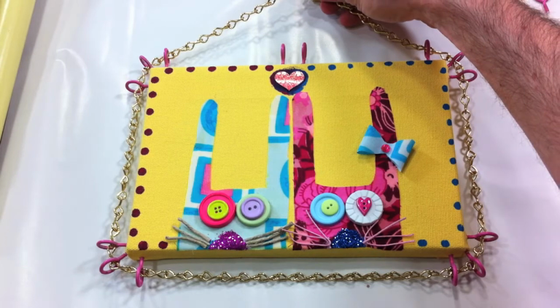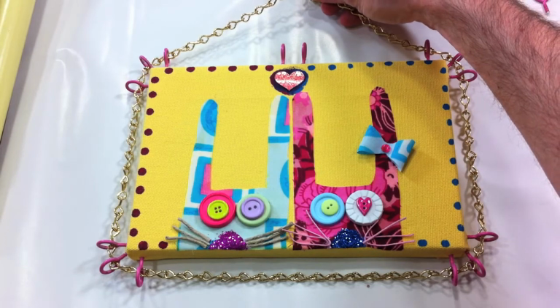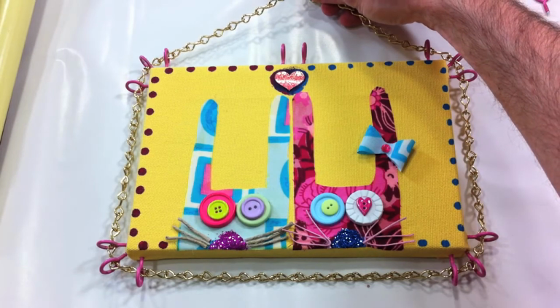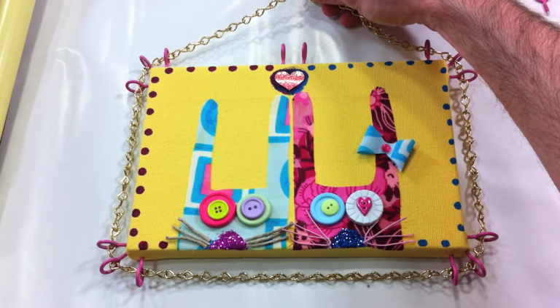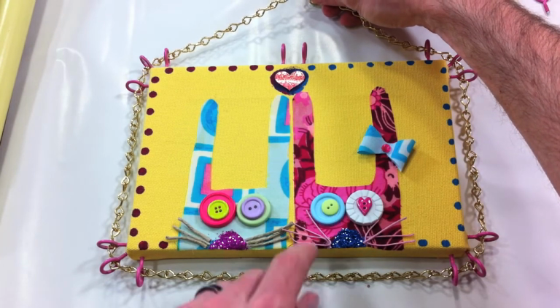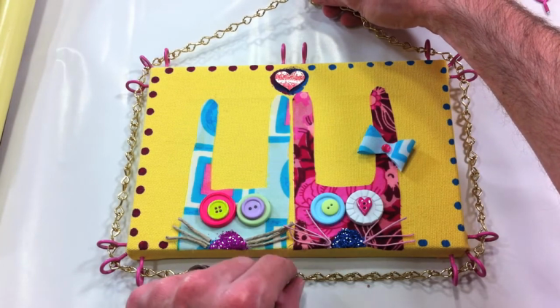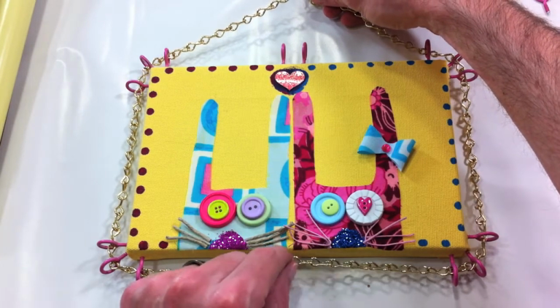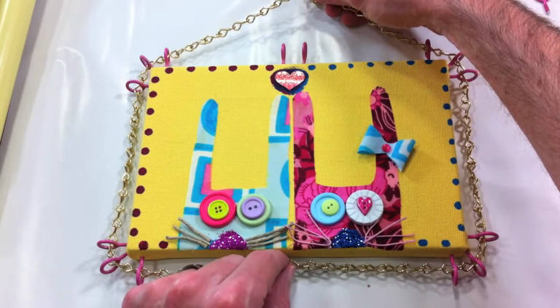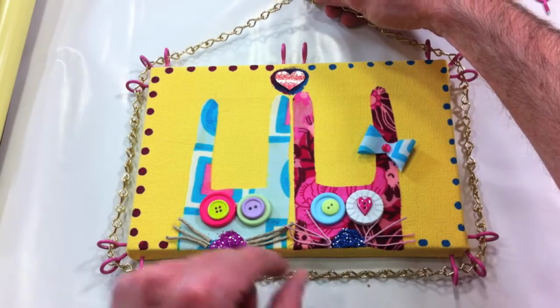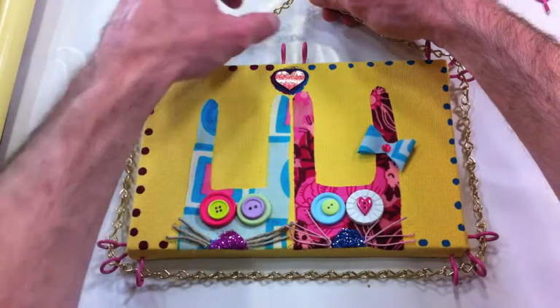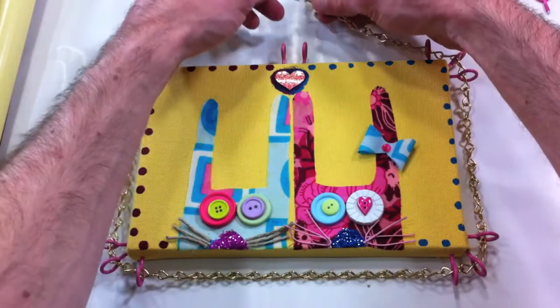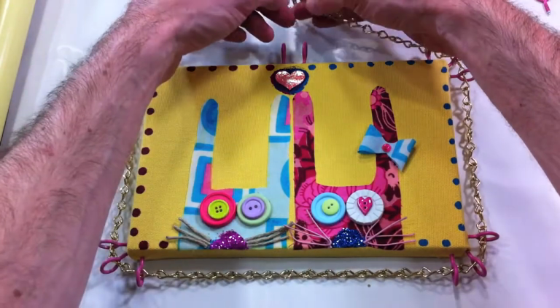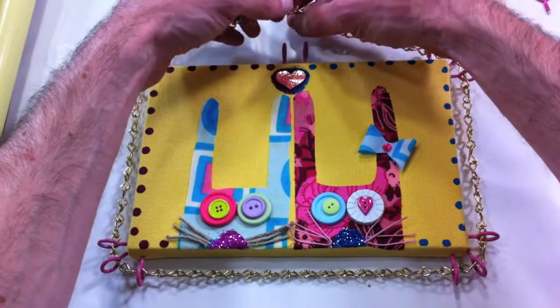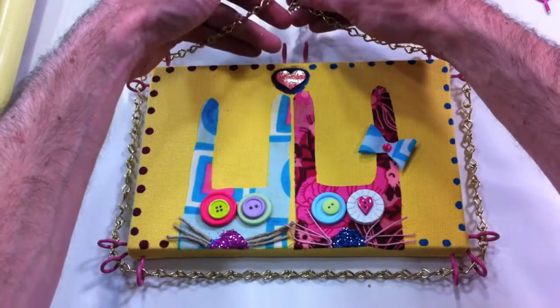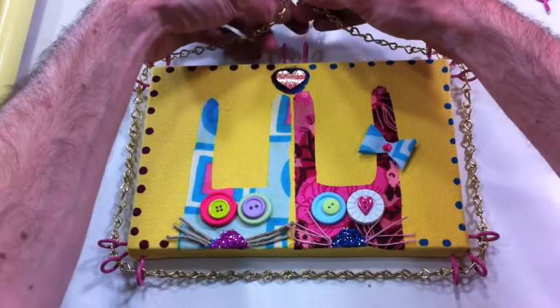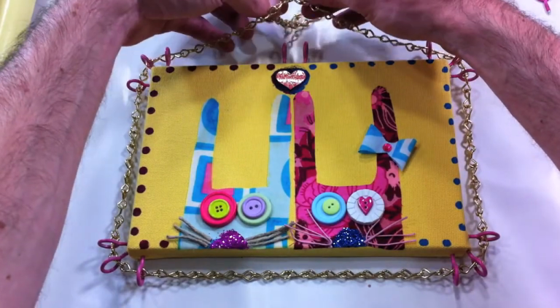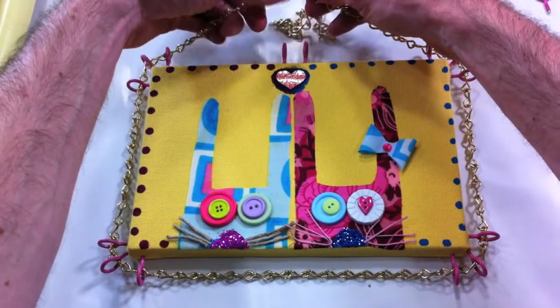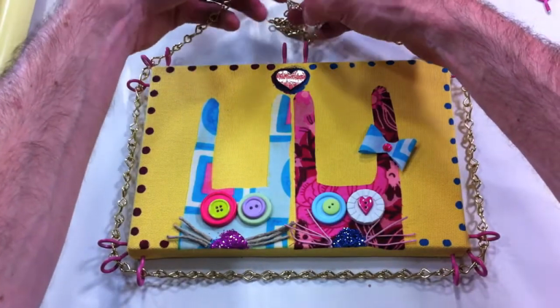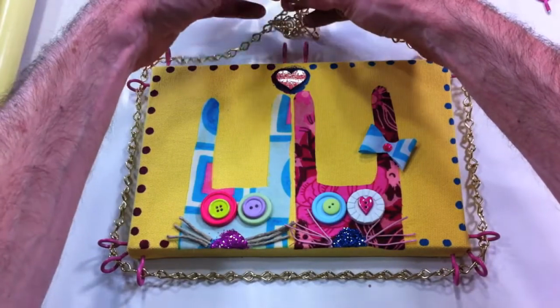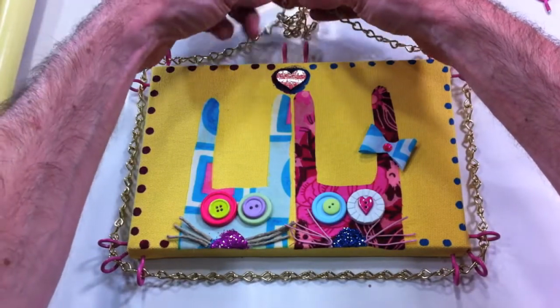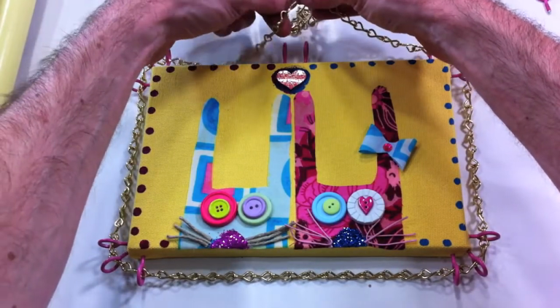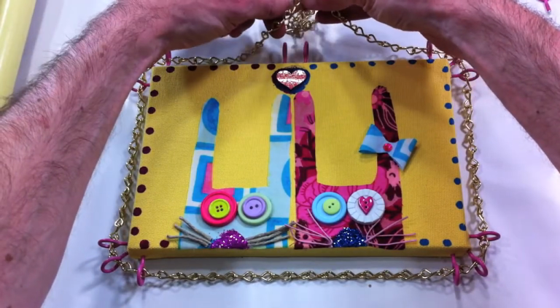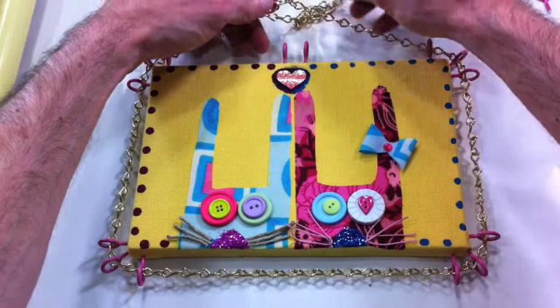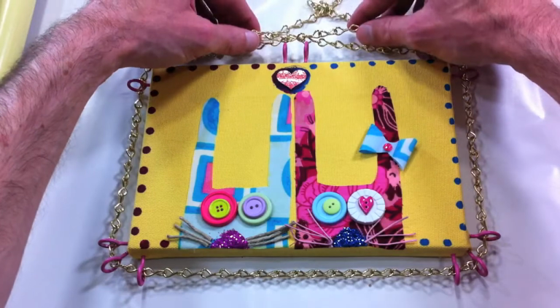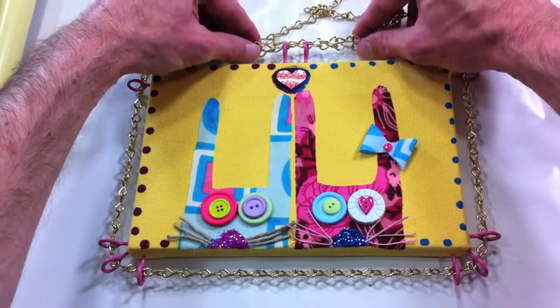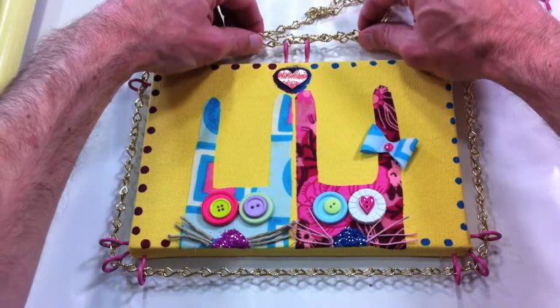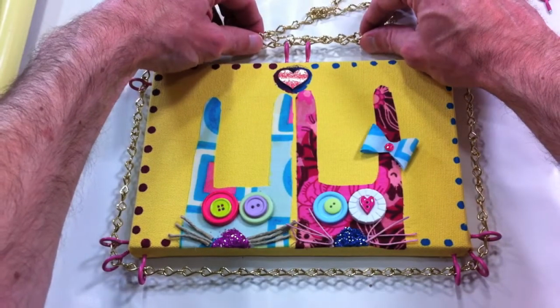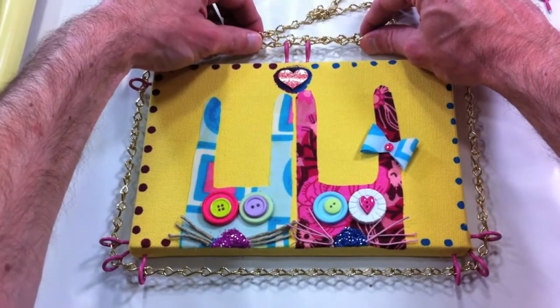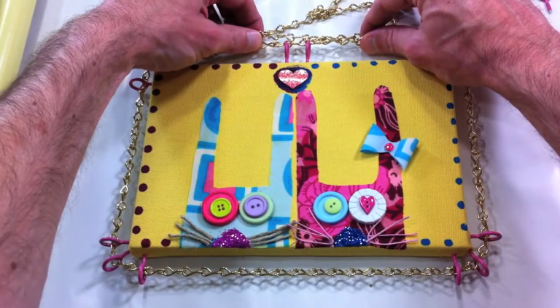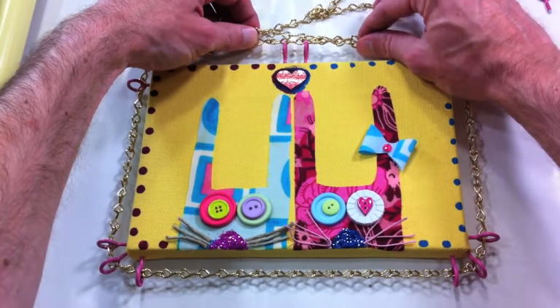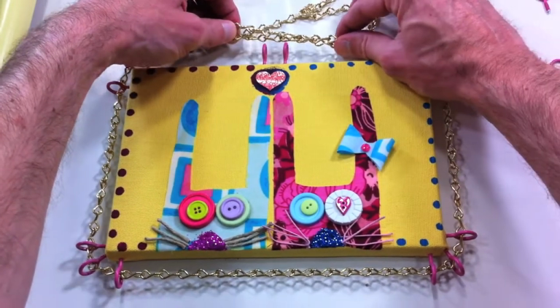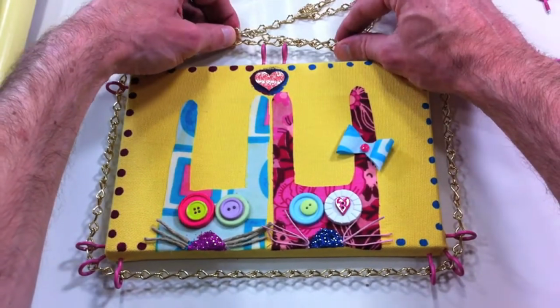It's pretty — you could hang things off this, like charms or even additional pictures. That's an idea: you can make more of these frames and string them together. You can actually string a whole bunch of canvases together on one piece of frame, so that'd be kind of cool.